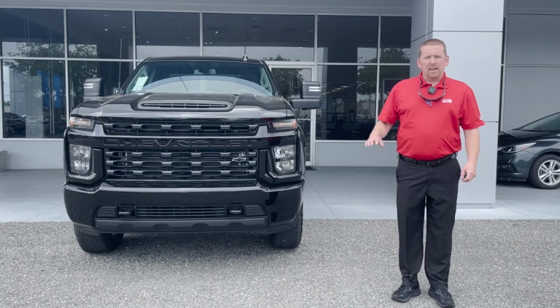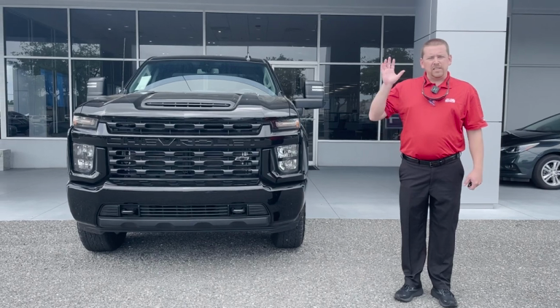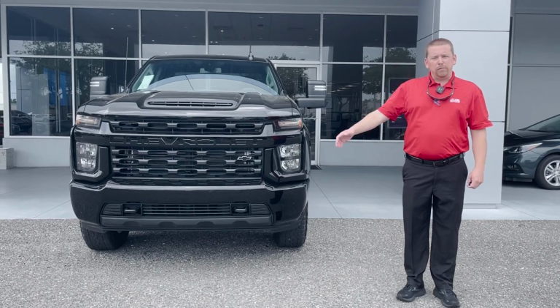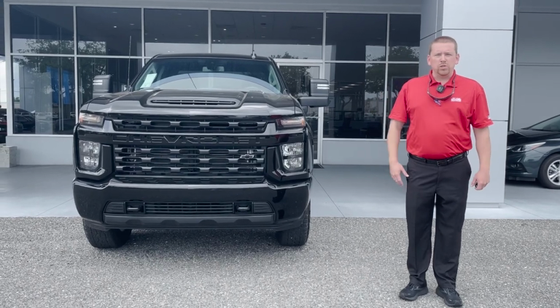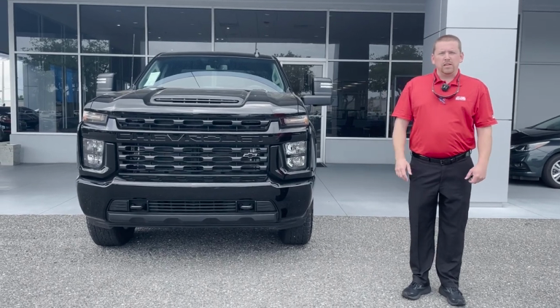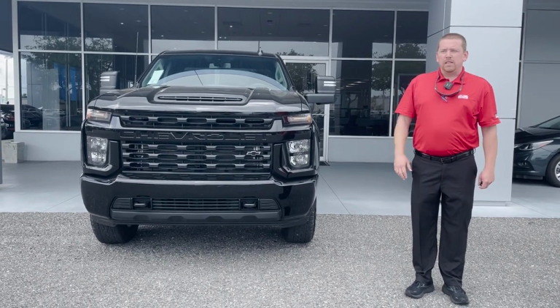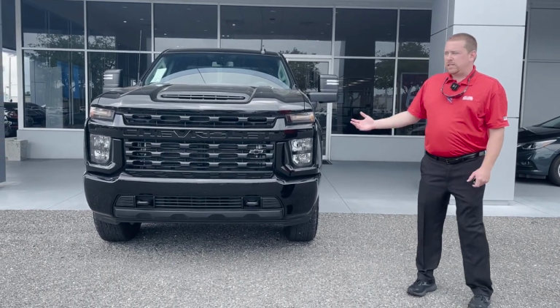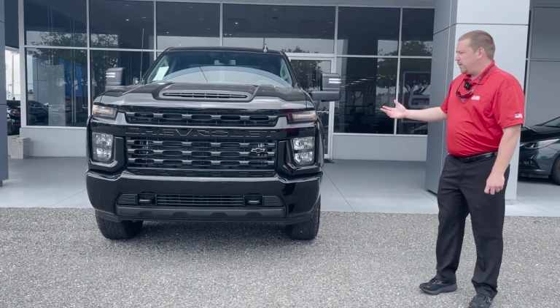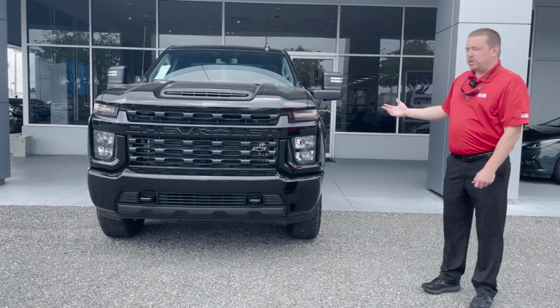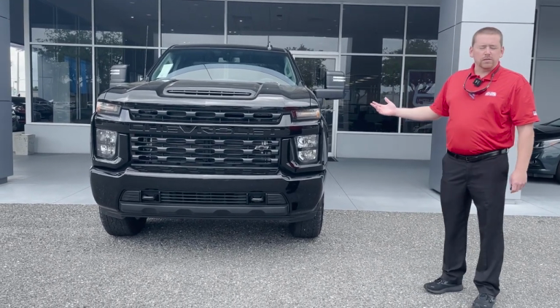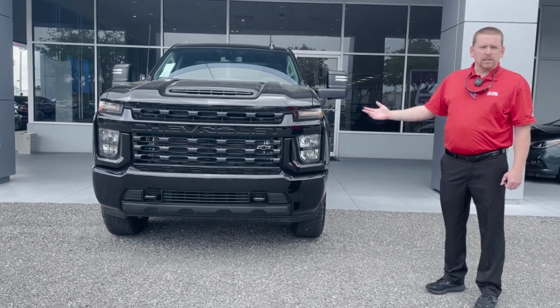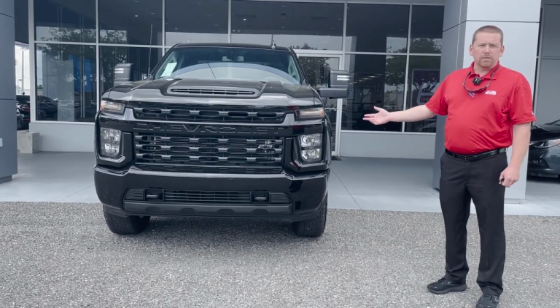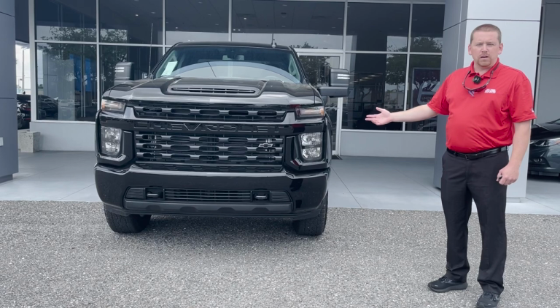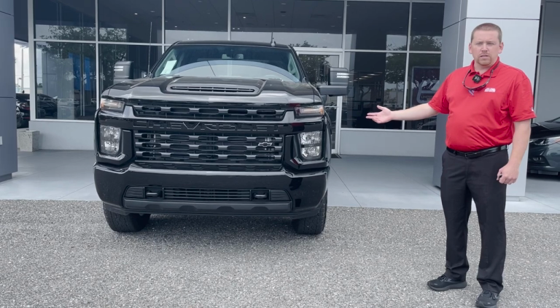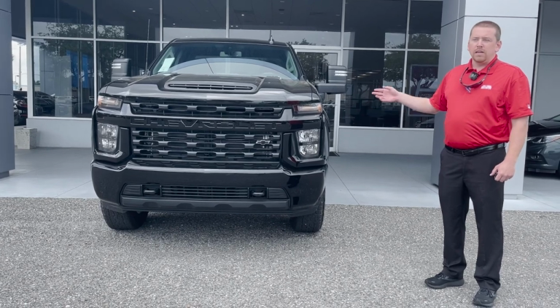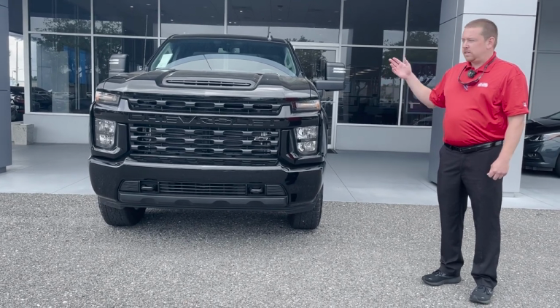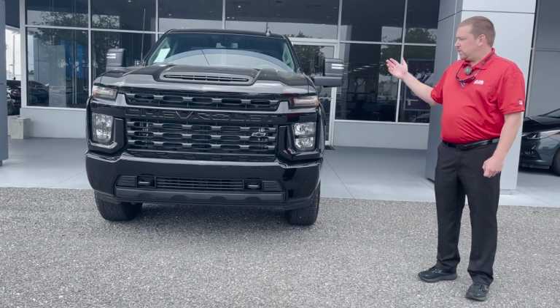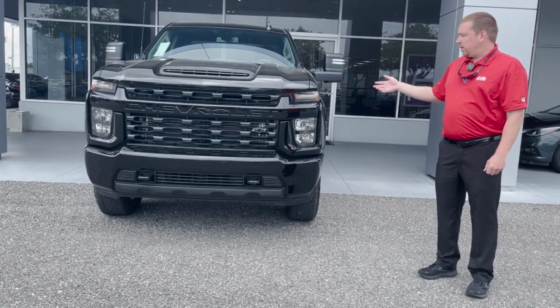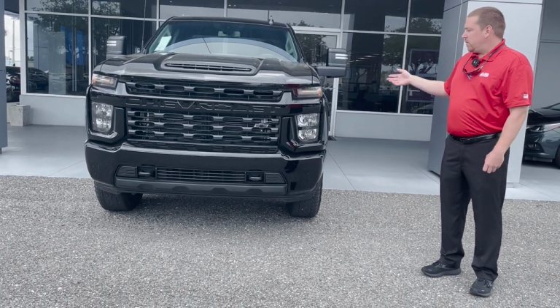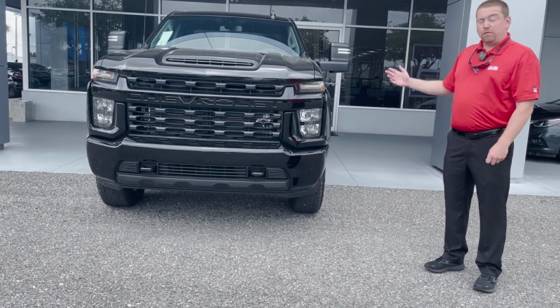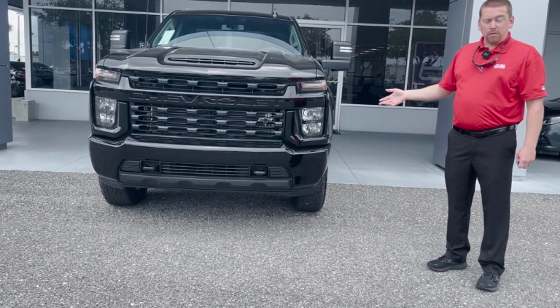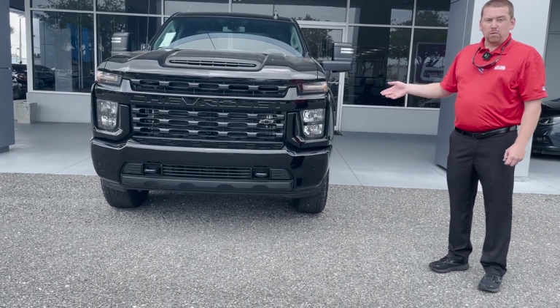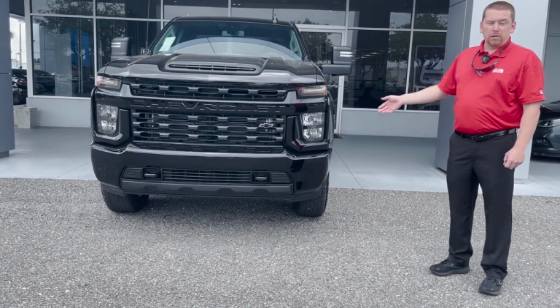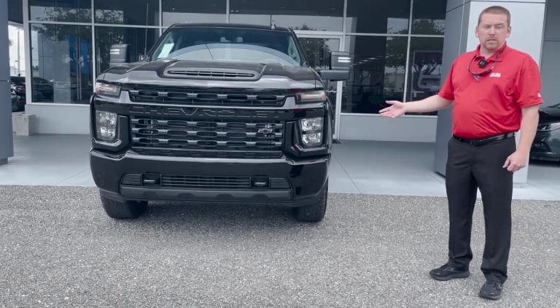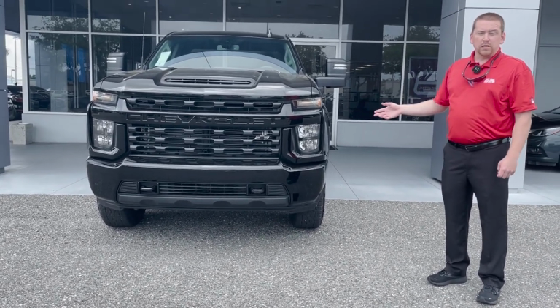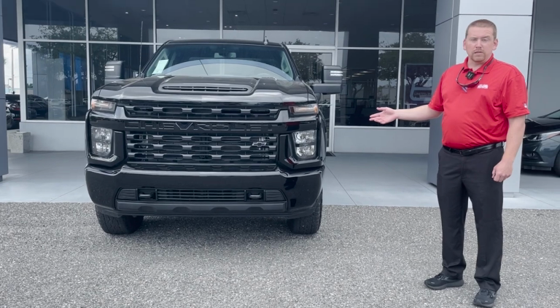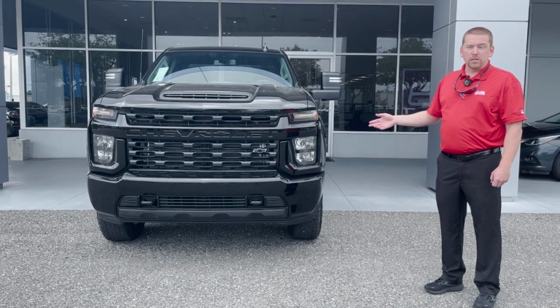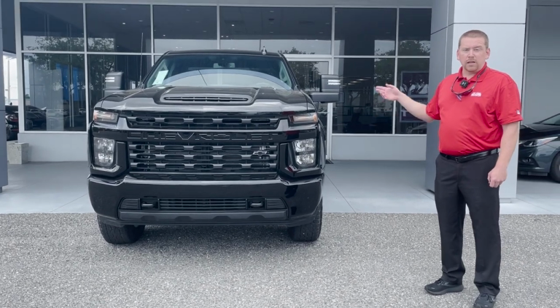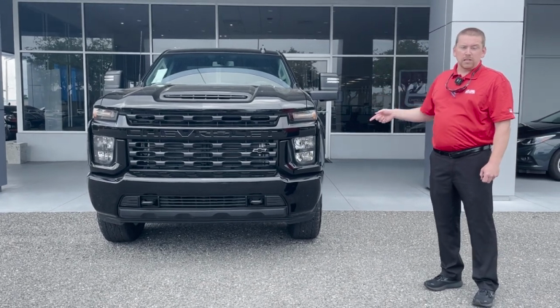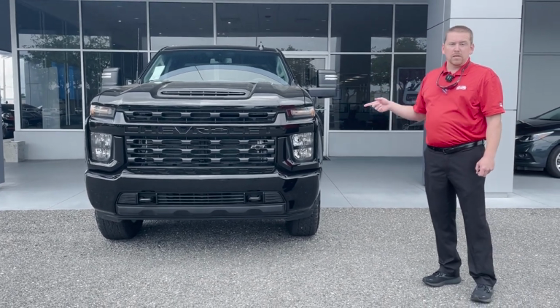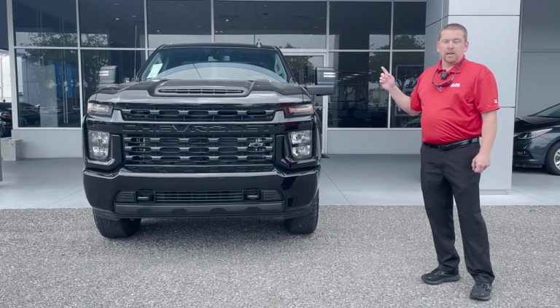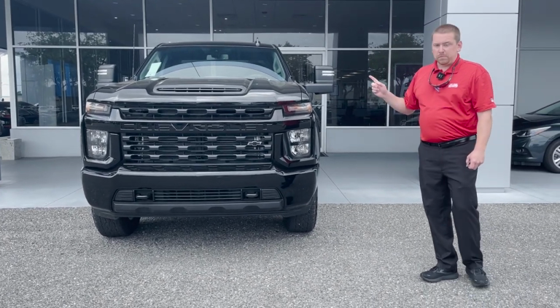Hi guys, this is Cliff from George Moore Chevrolet. This is the brand new 2023 2500 Silverado. It is a 4x4 with the Duramax 6.6 liter engine and the Allison 10-speed transmission.